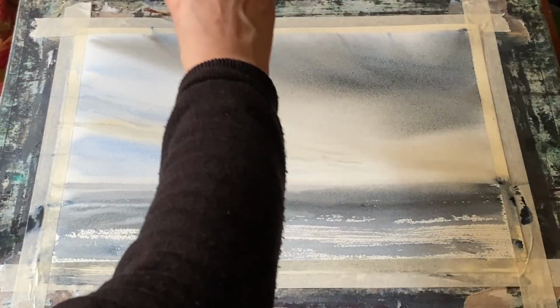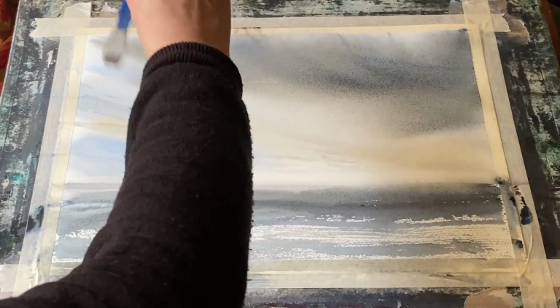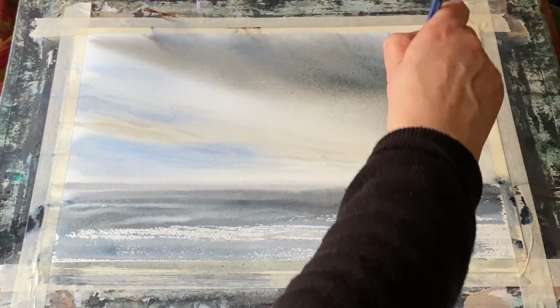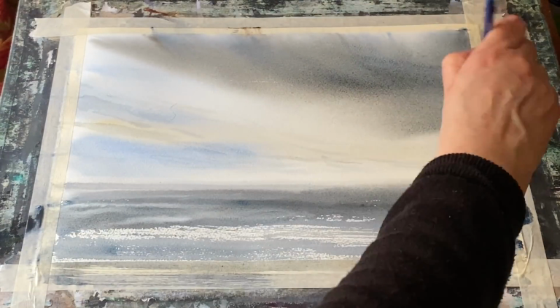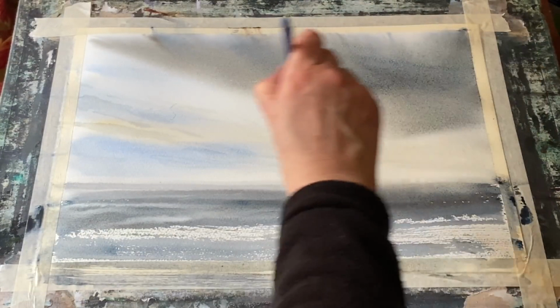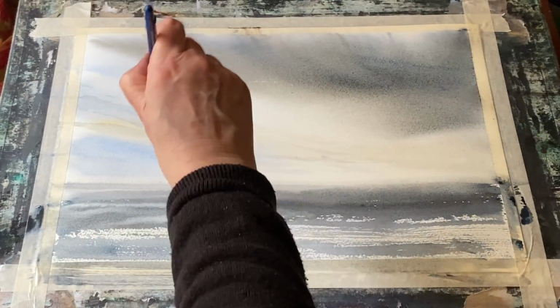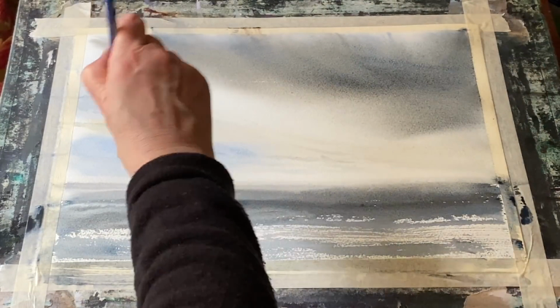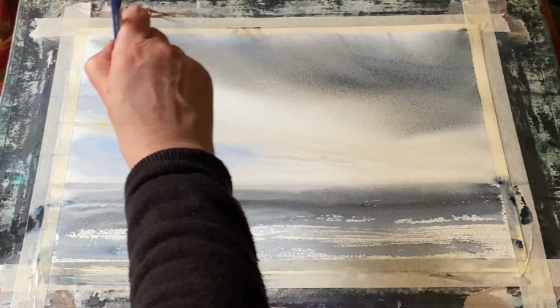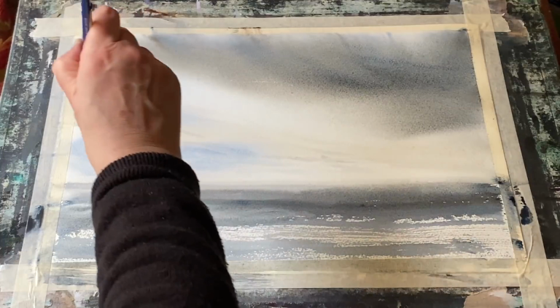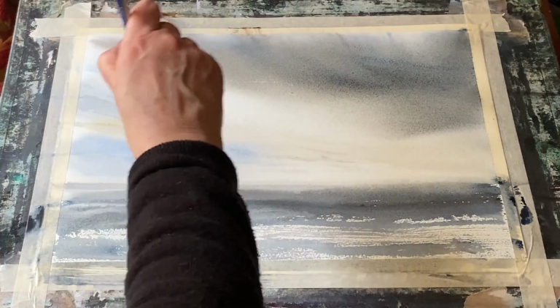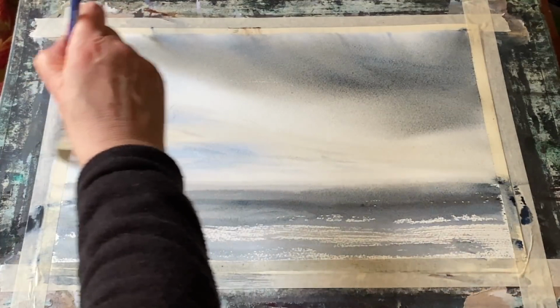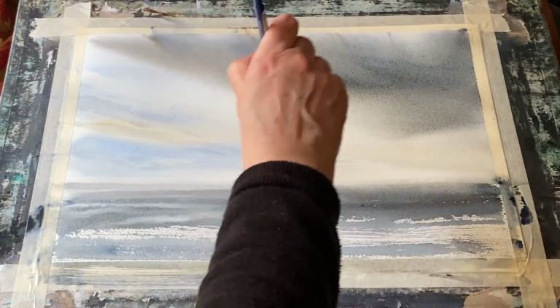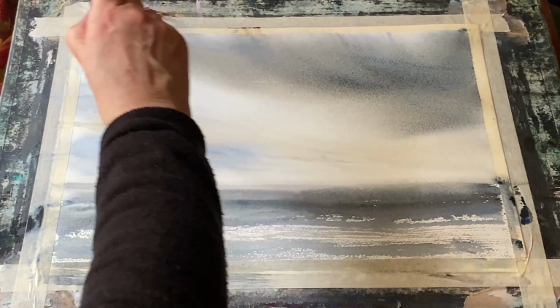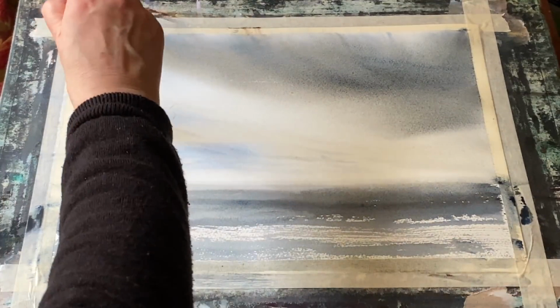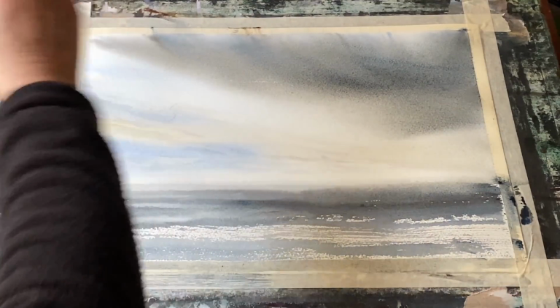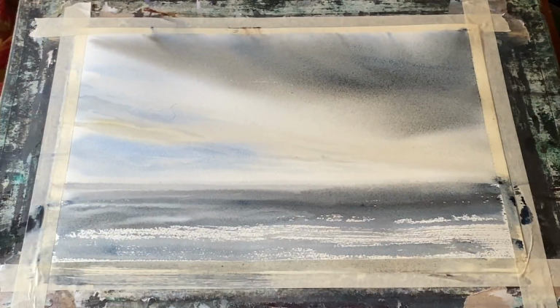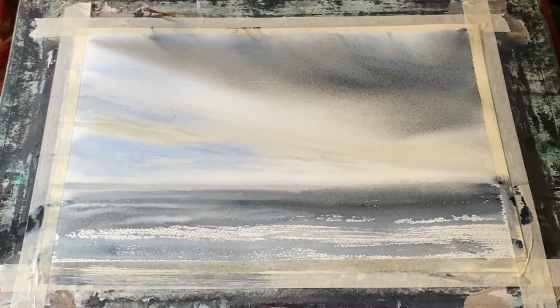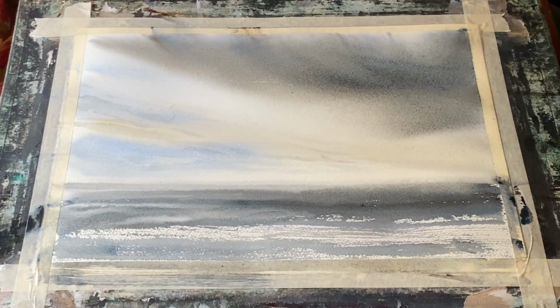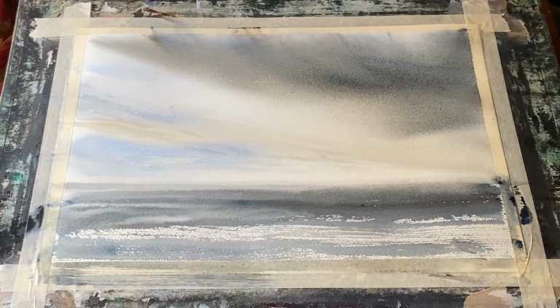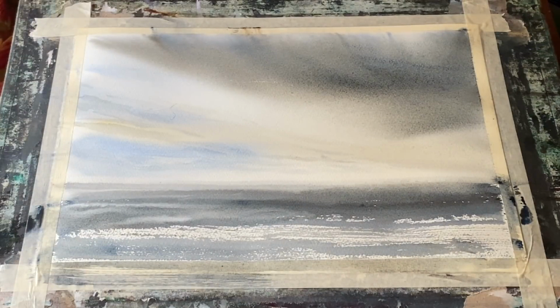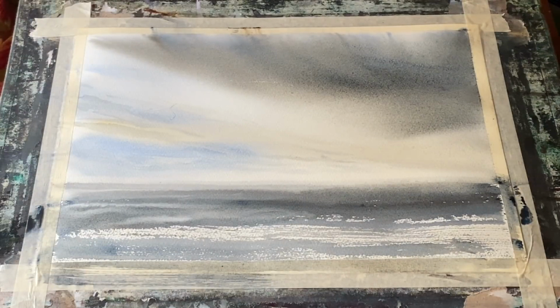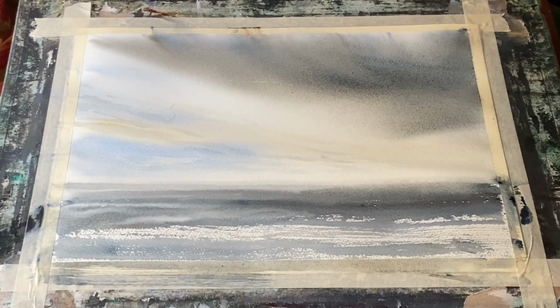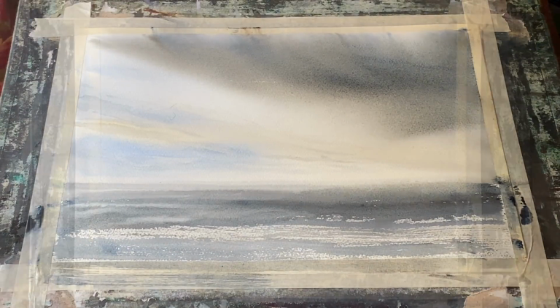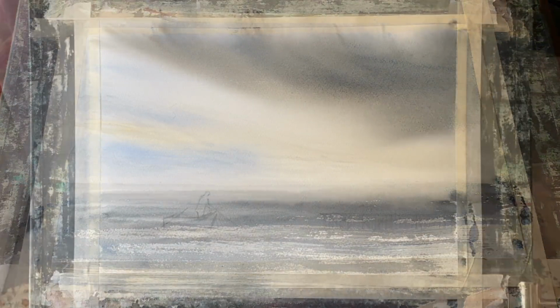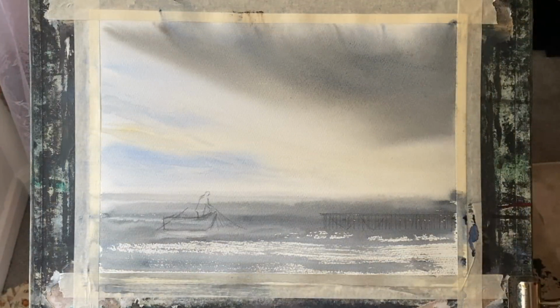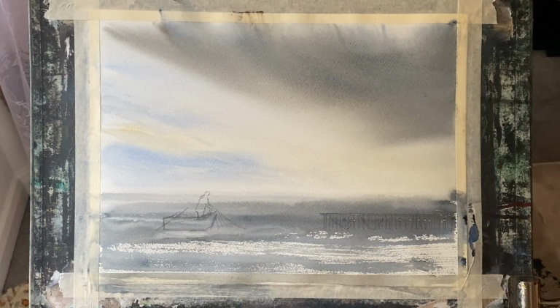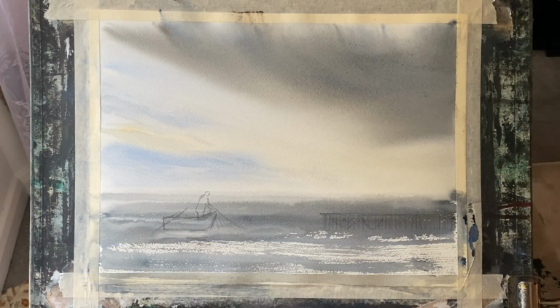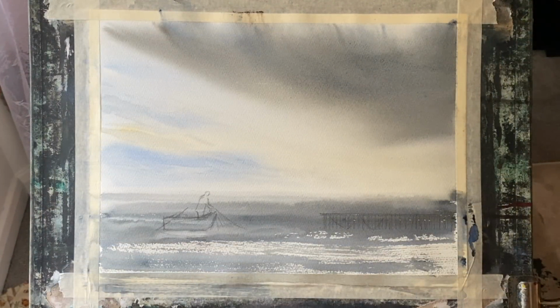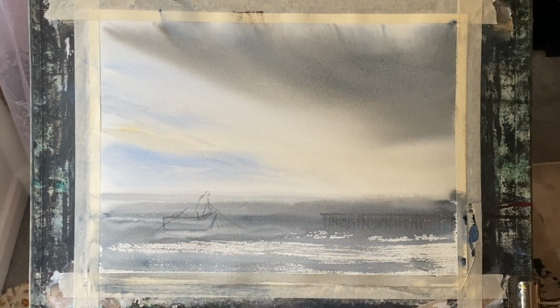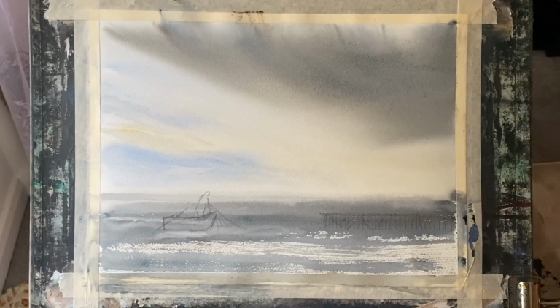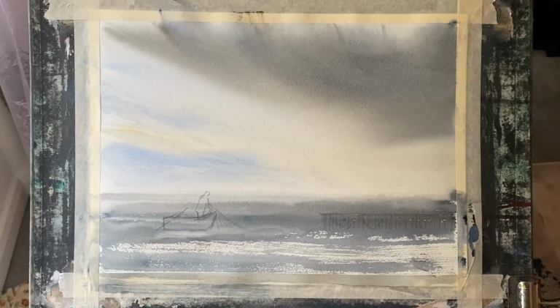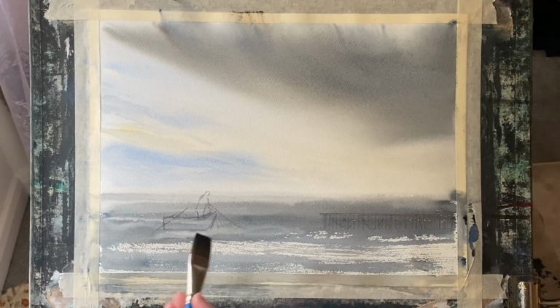I have to be quick here and be careful that I'm not introducing more watery mixture into the page, otherwise I'll end up with runbacks and cauliflowers. Now here the painting's dry.